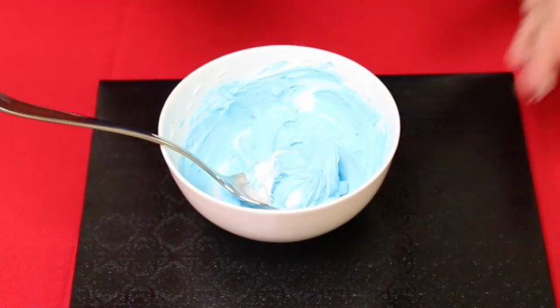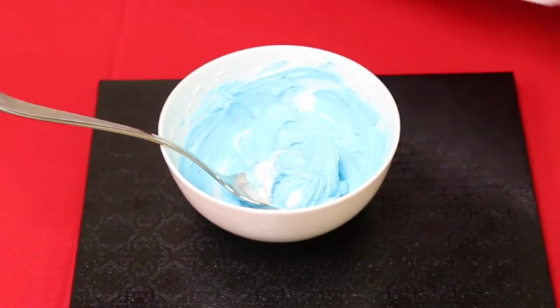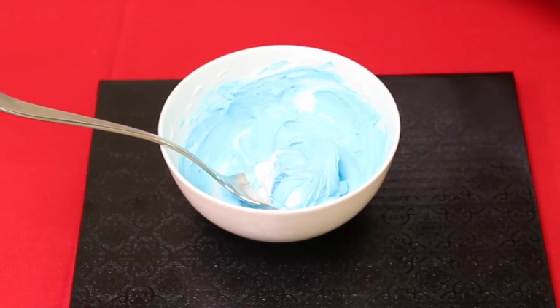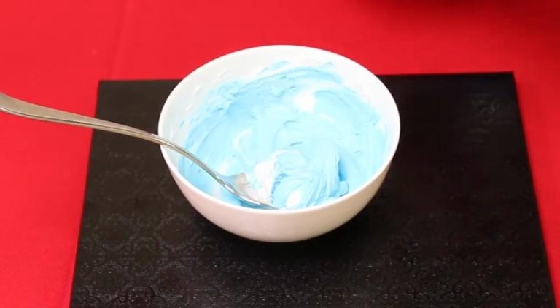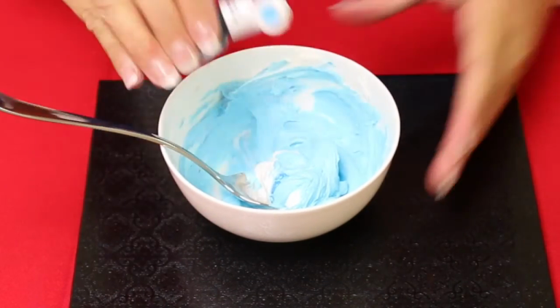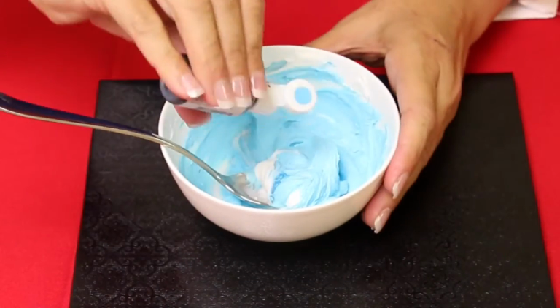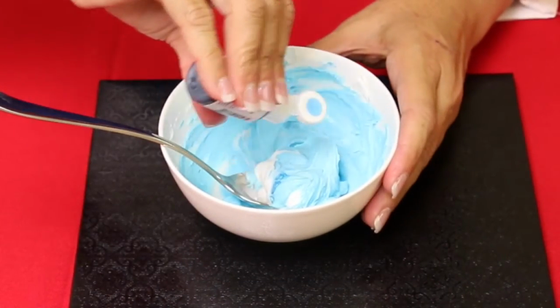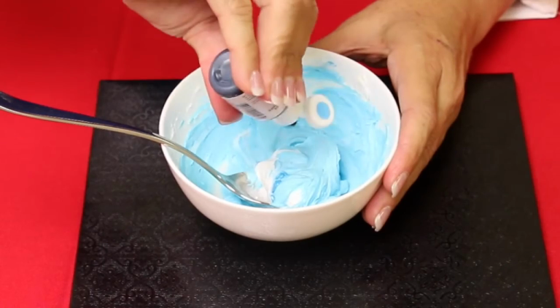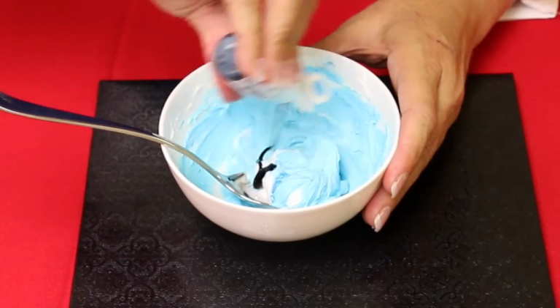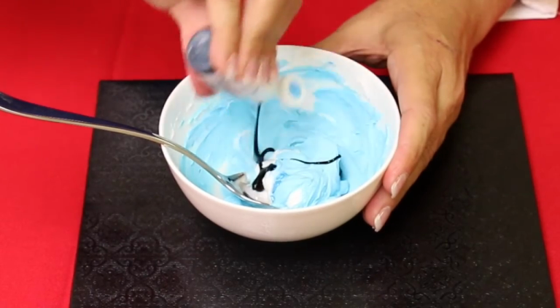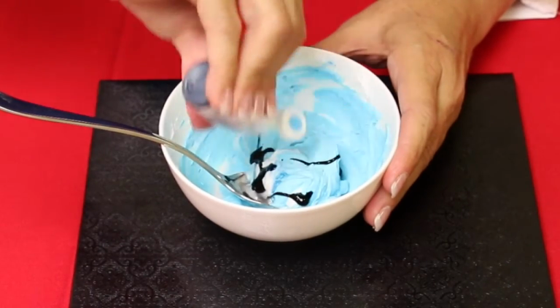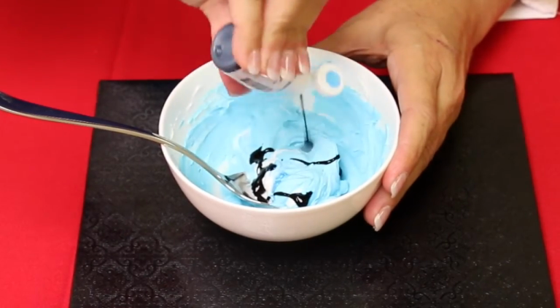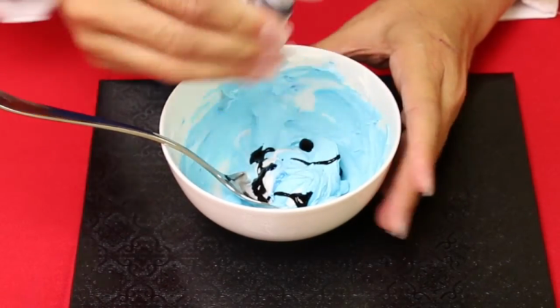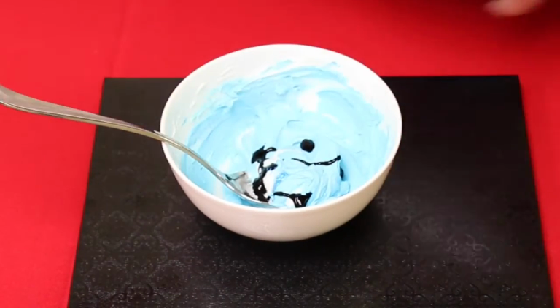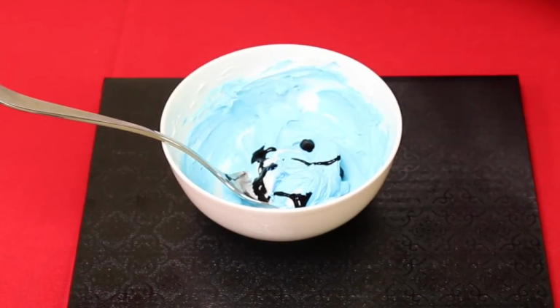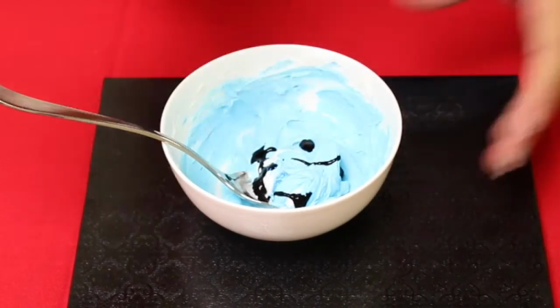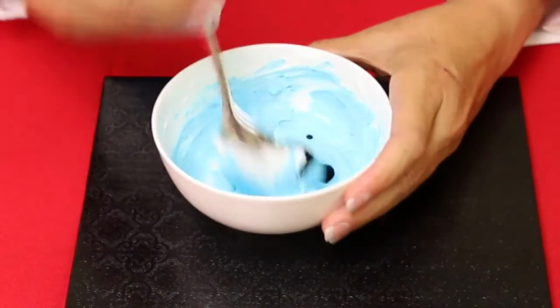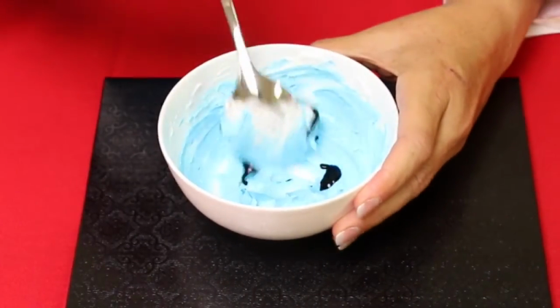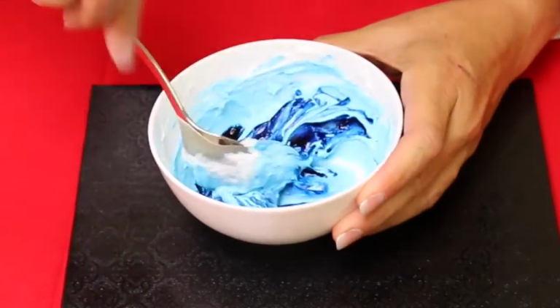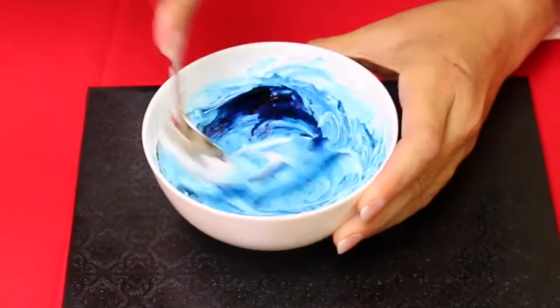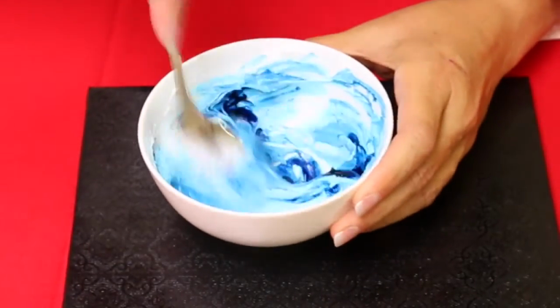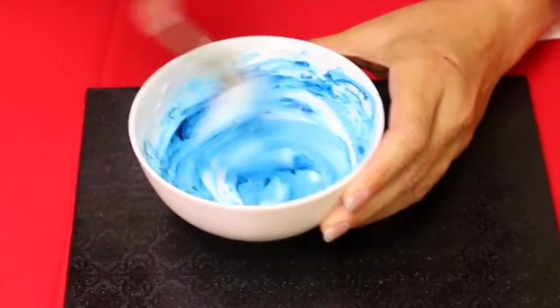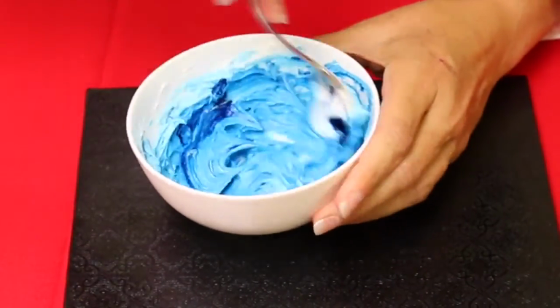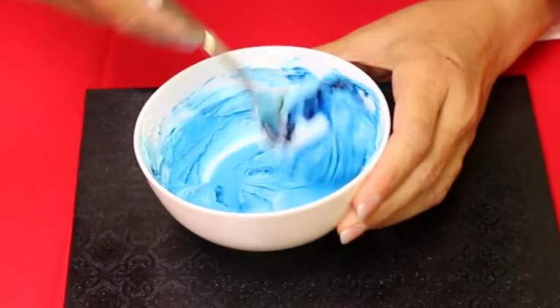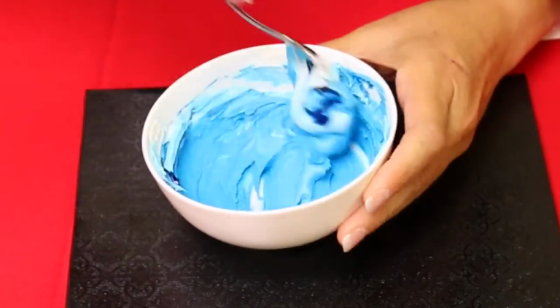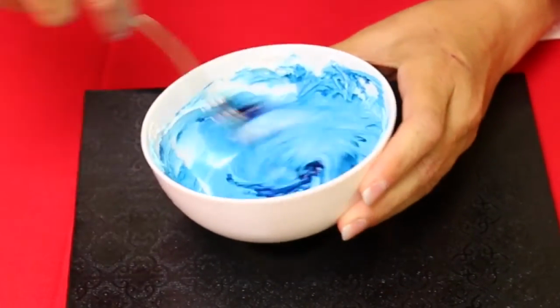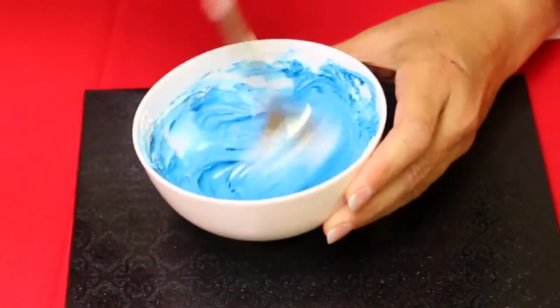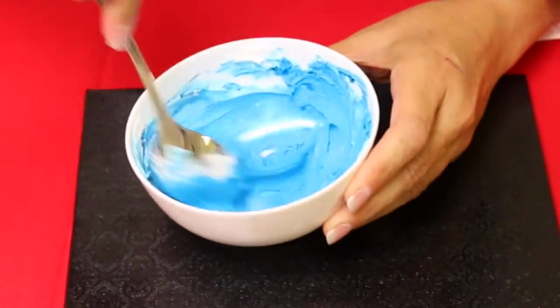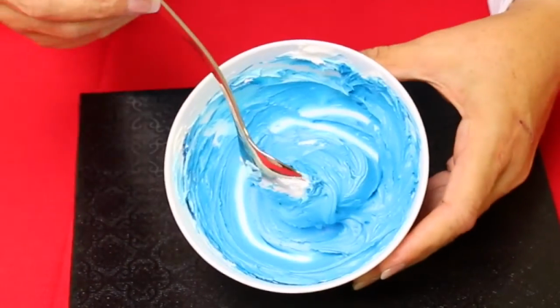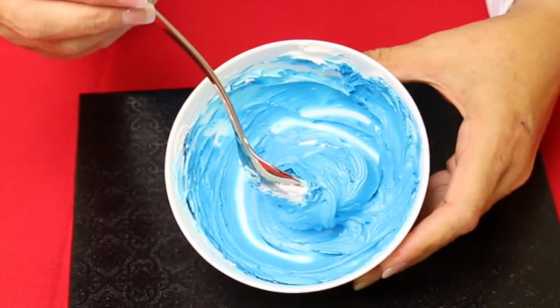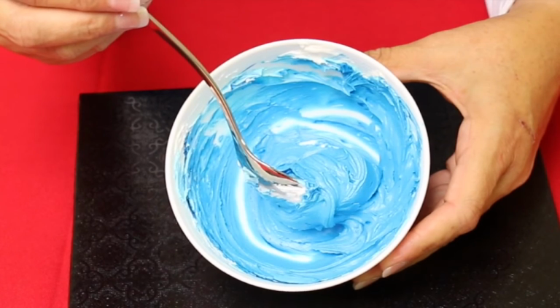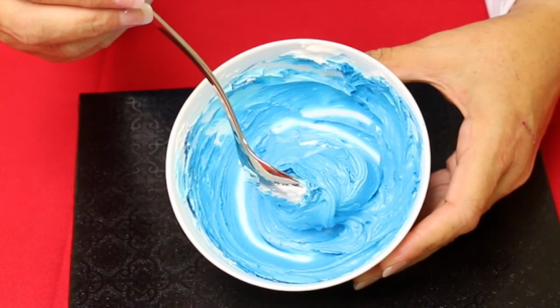Now we'll add a little bit more so you can see a more vivid or bold color. You can be more liberal this time. Now you're ready to color your icing.